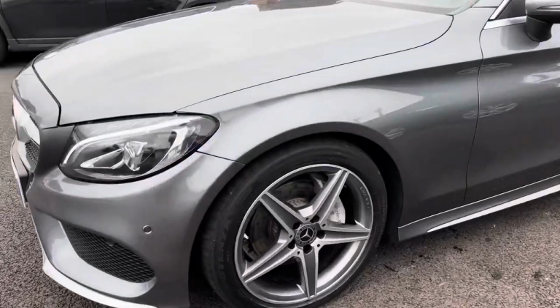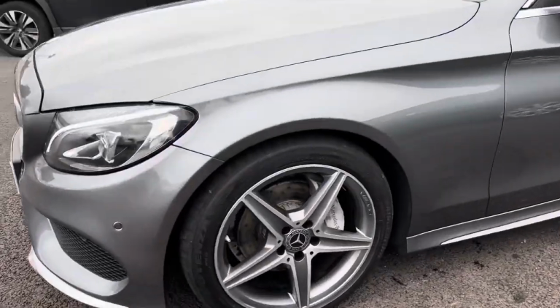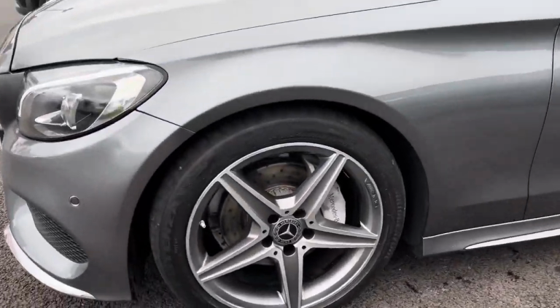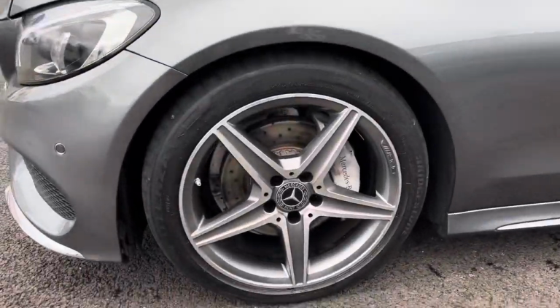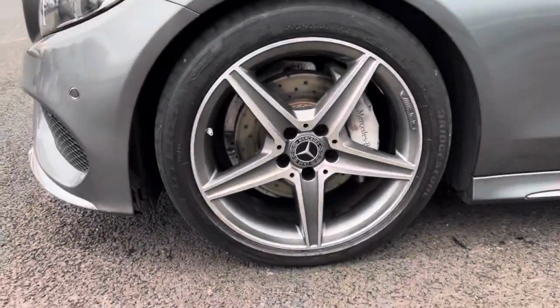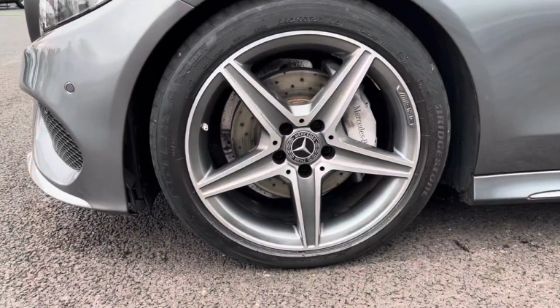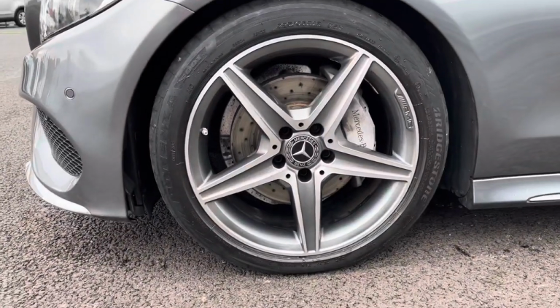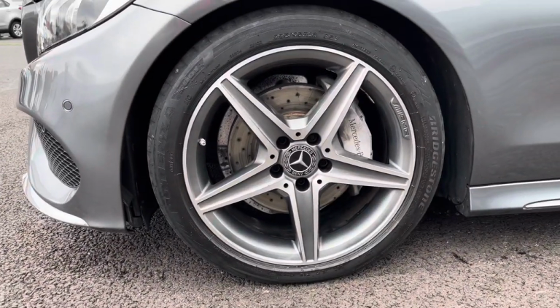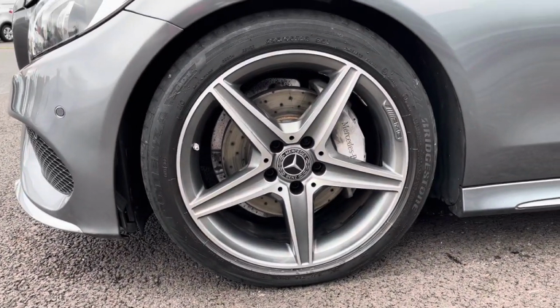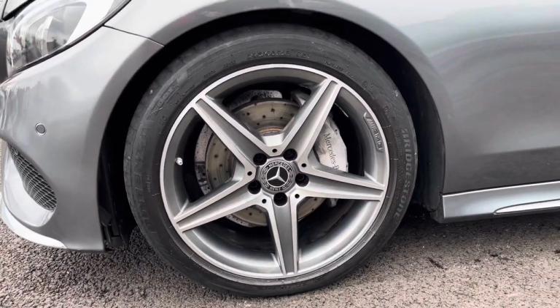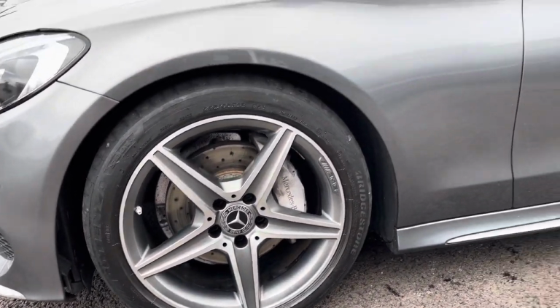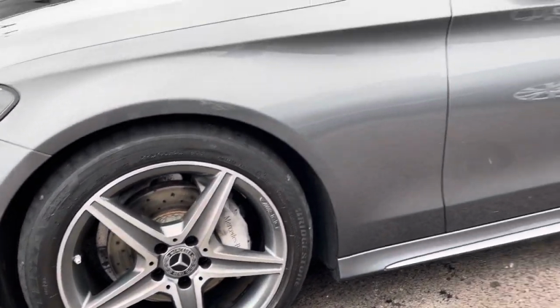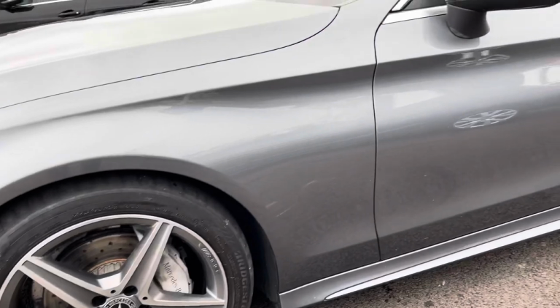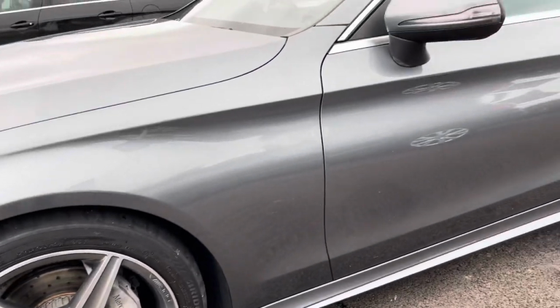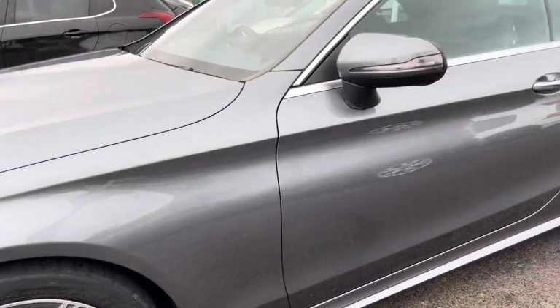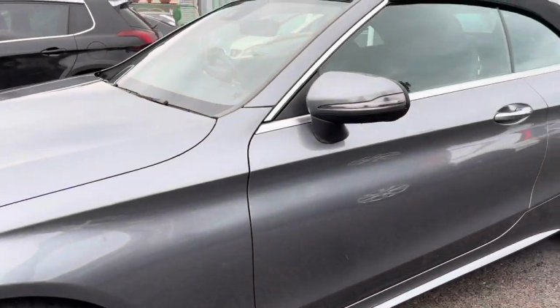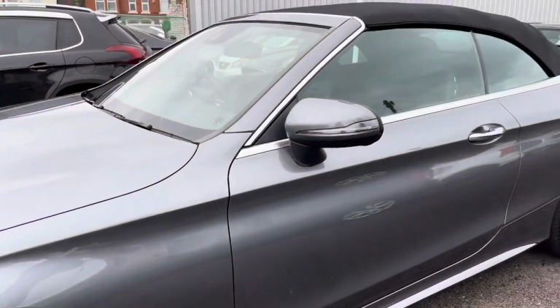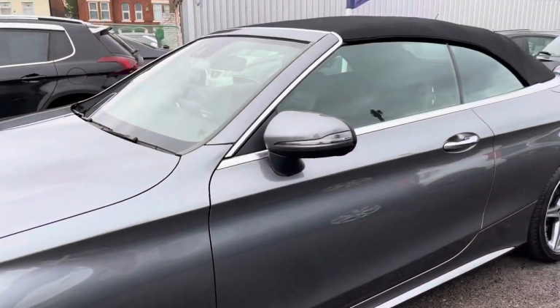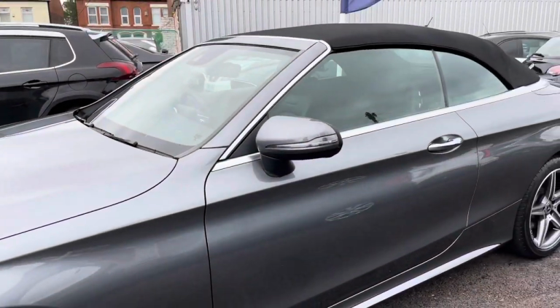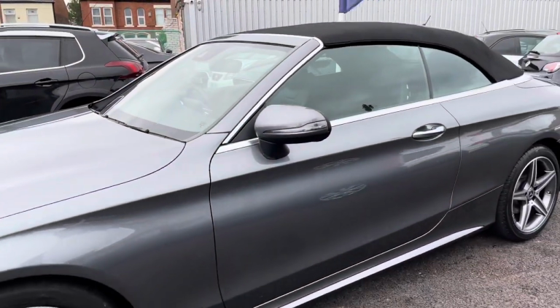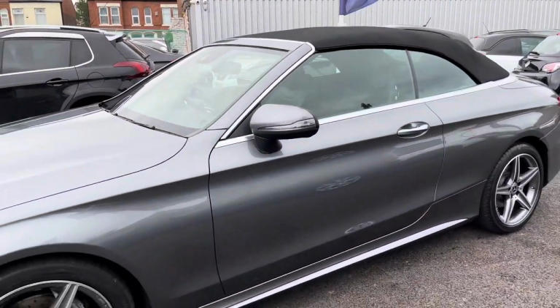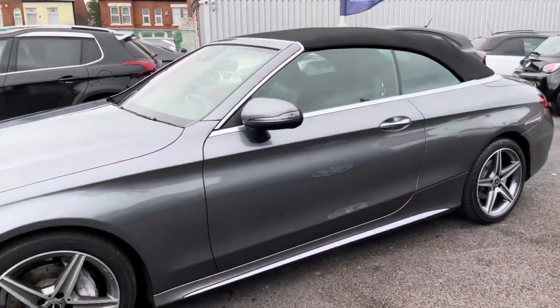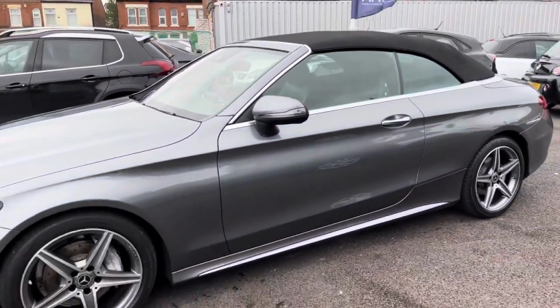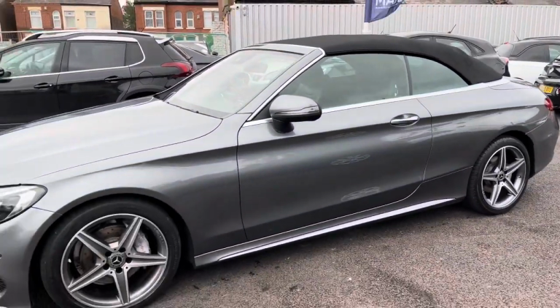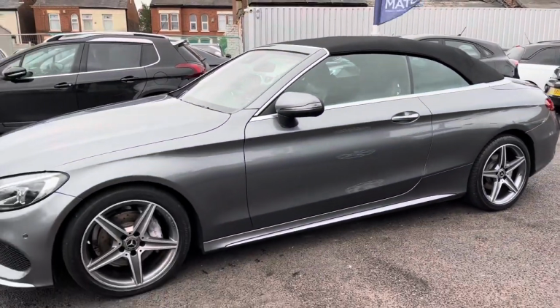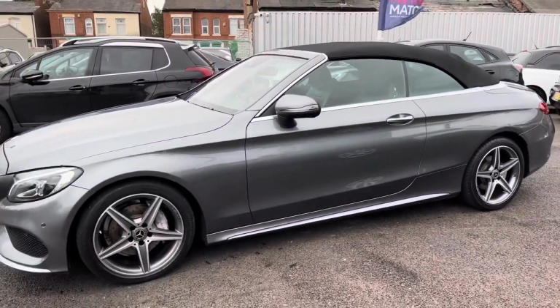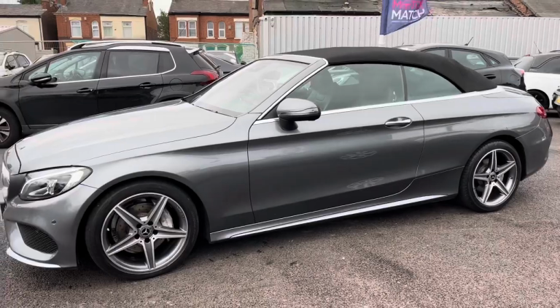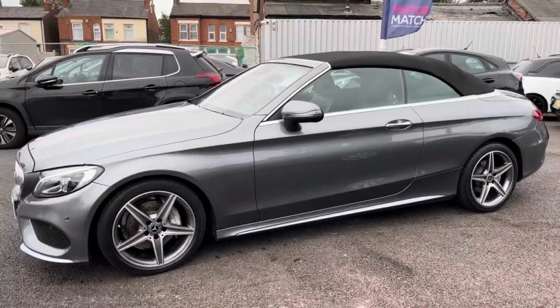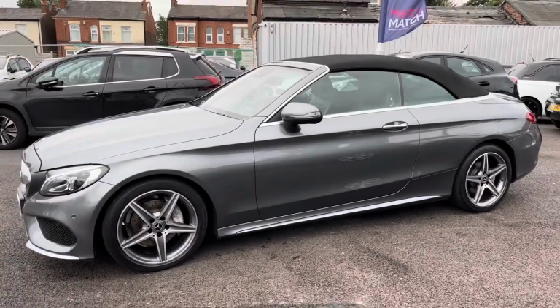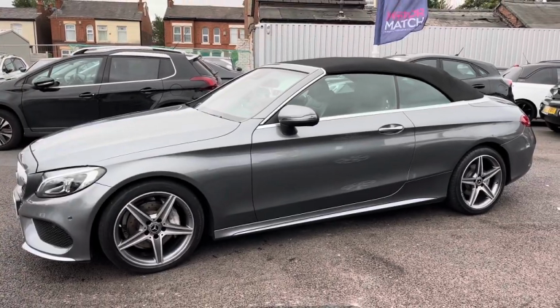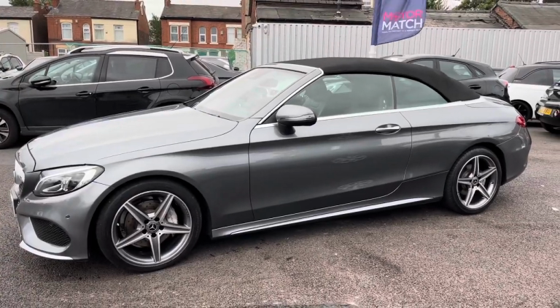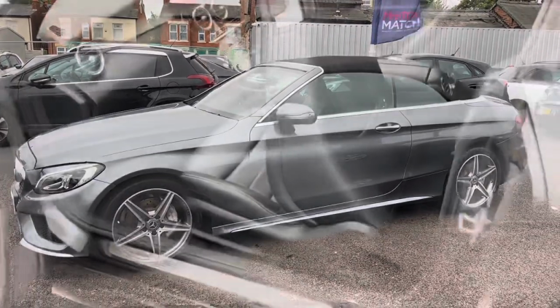Round to the side you have your 18 inch alloy wheels. You have the AMG branding on them as well. You have your indicator integrated into the door mirror there and you also have a black roof.